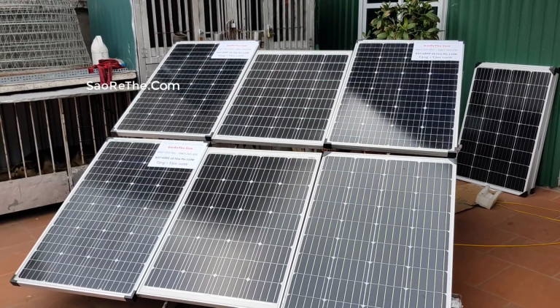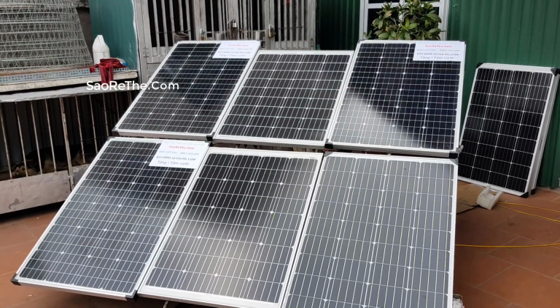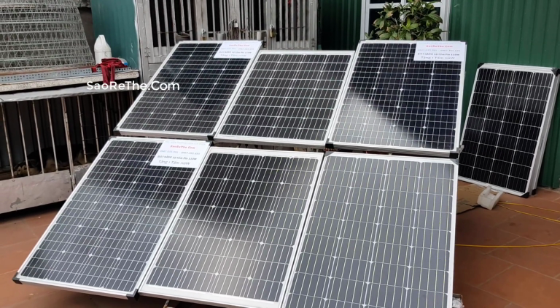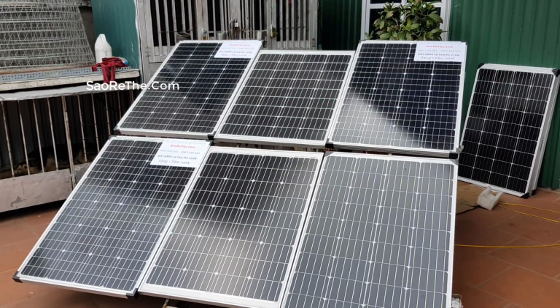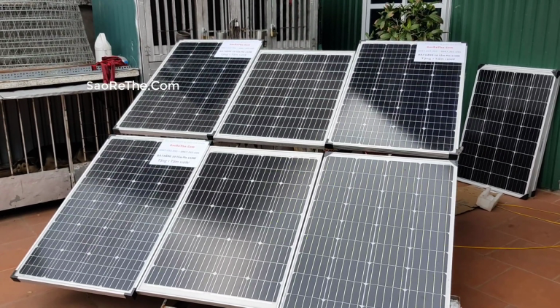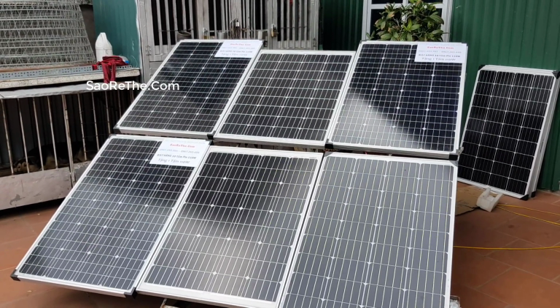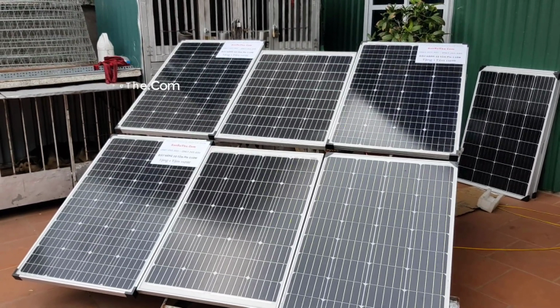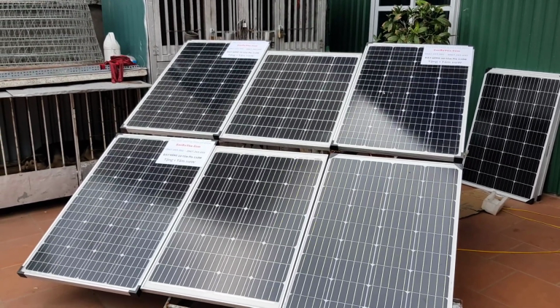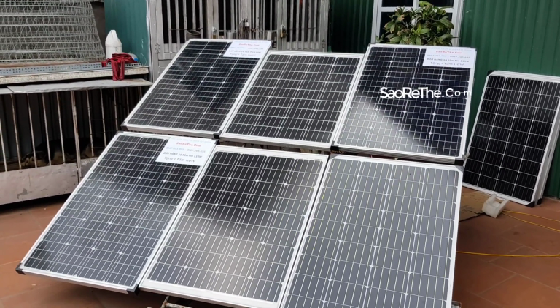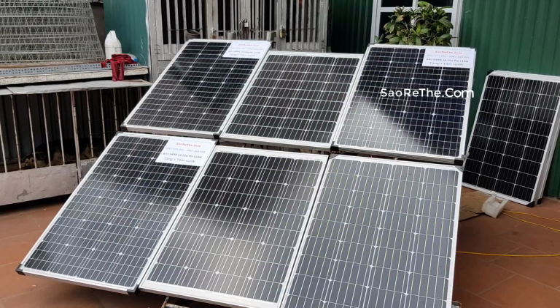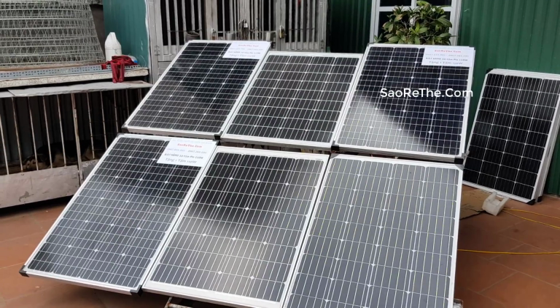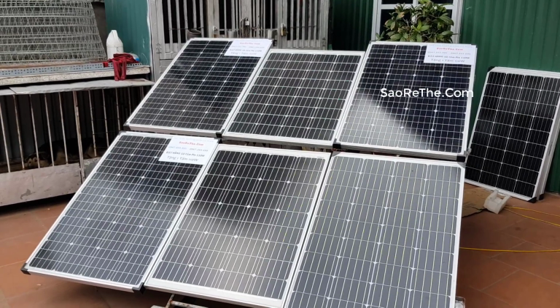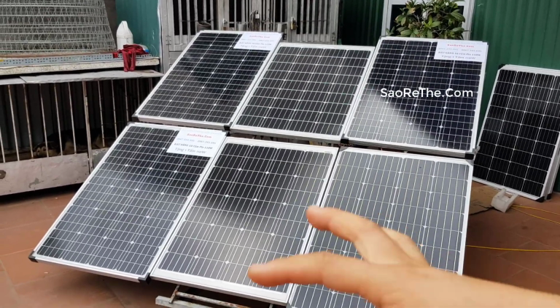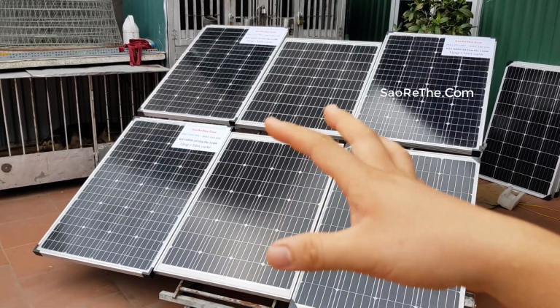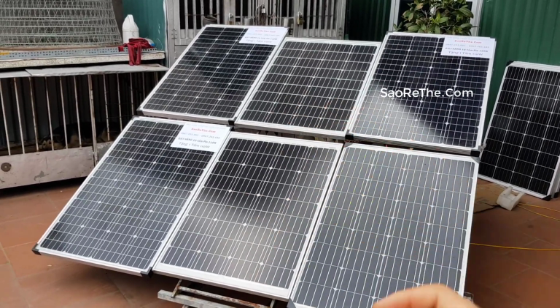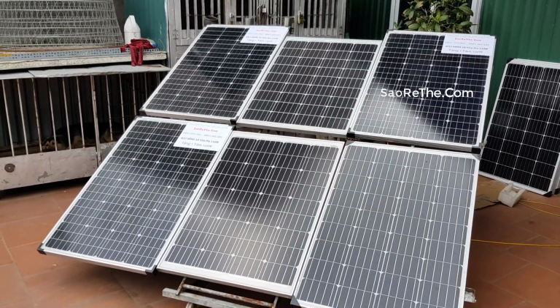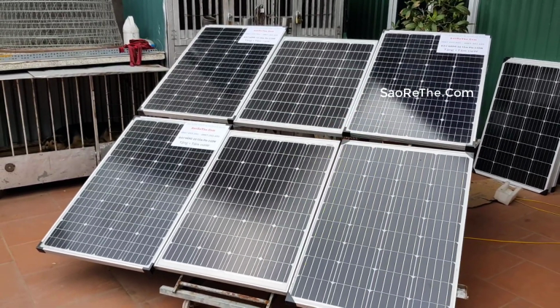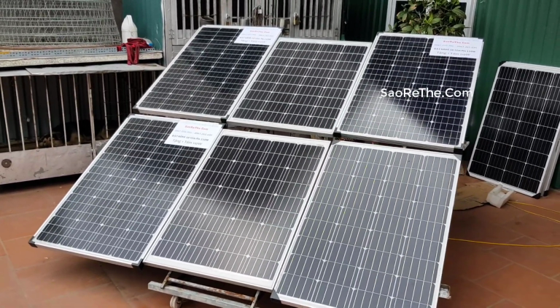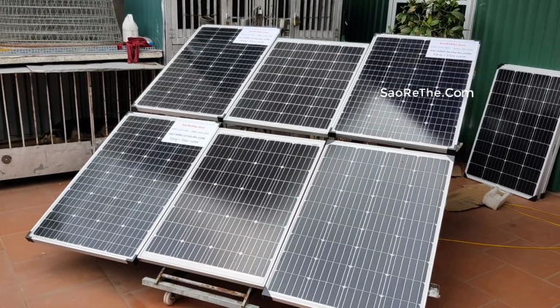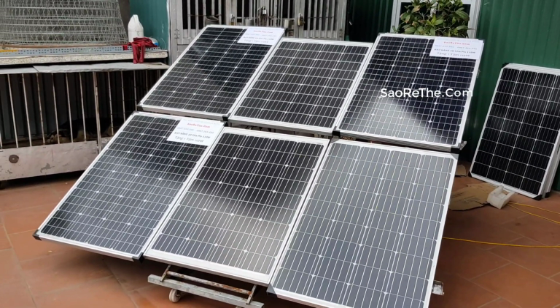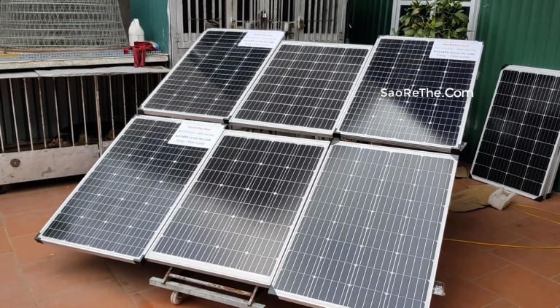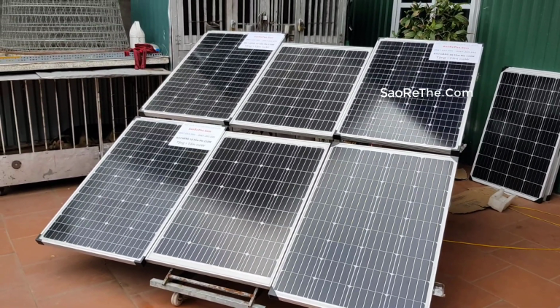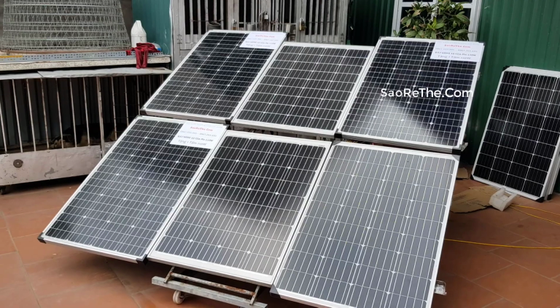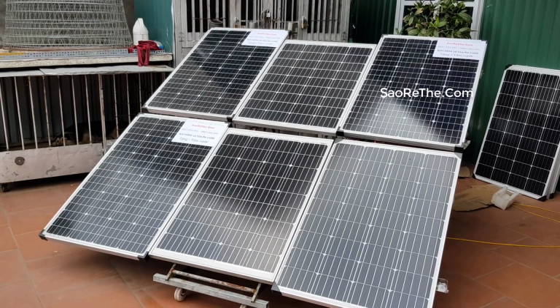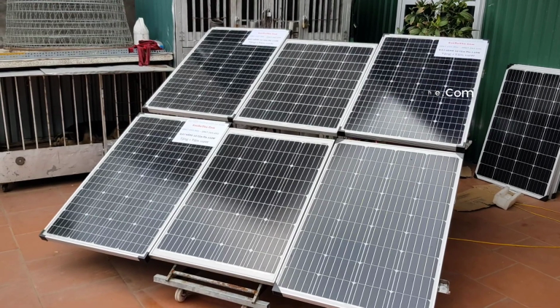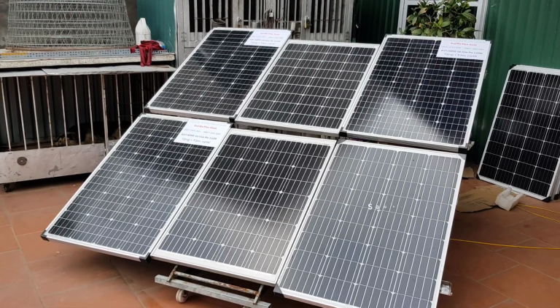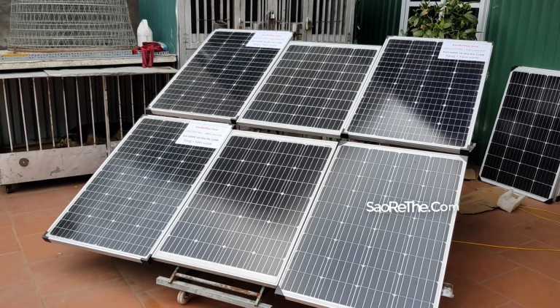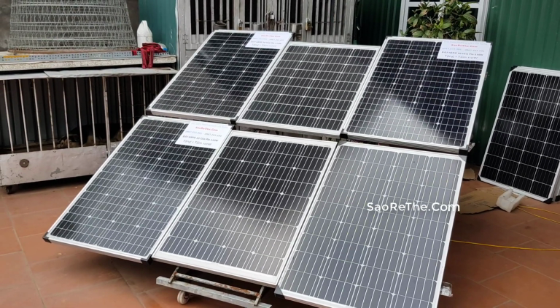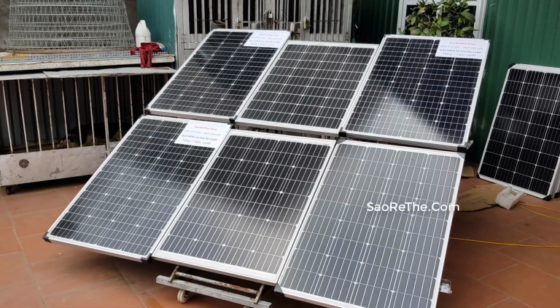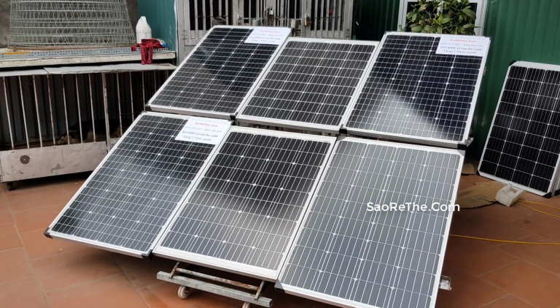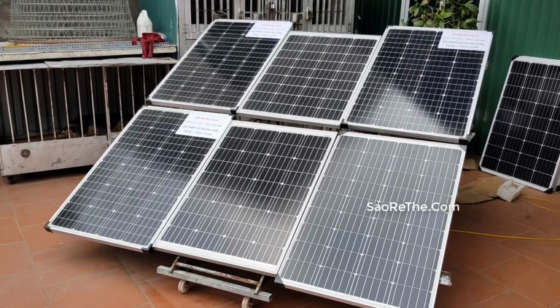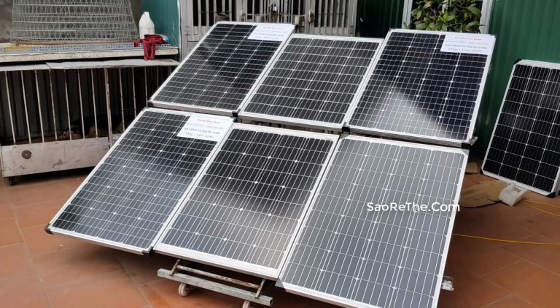Chứ họ không tách cell kiểu như trước. Một số đơn vị họ làm thành 32 hoặc 33 cell, thành hình kiểu hình chữ nhật. Nhưng mà đúng chuẩn nó sẽ dùng mức 36 cell bạn nhé. 32 cell chuẩn 100 lên được 110, tối đa có thể 120.